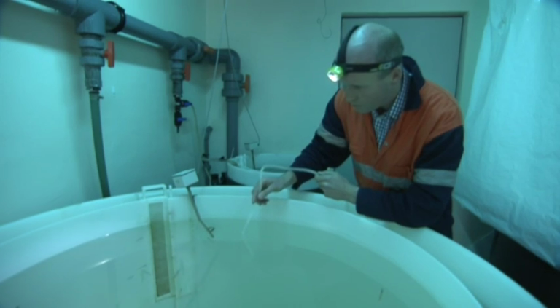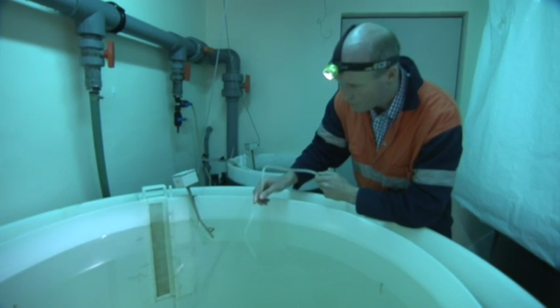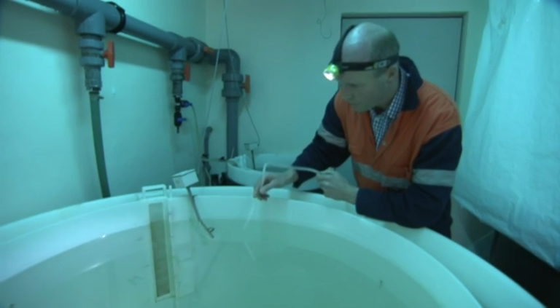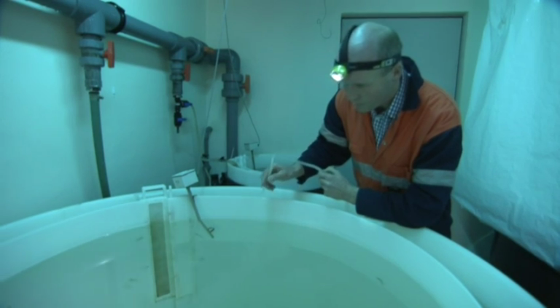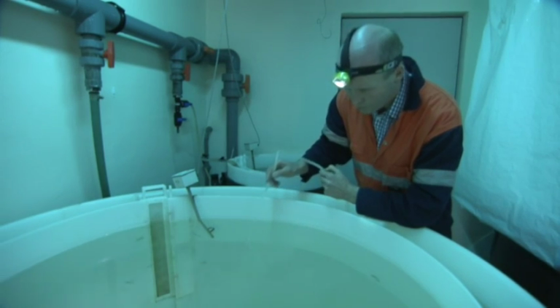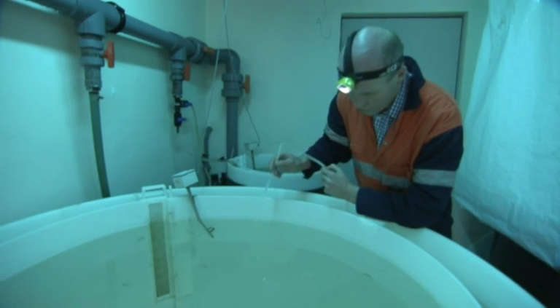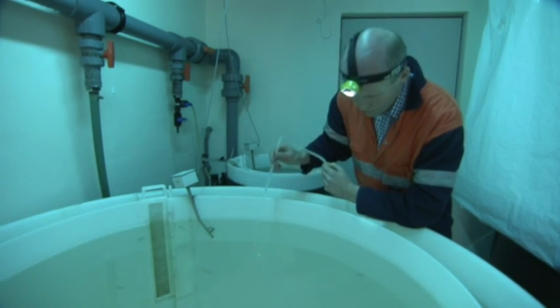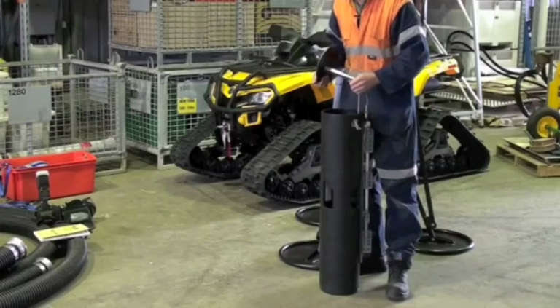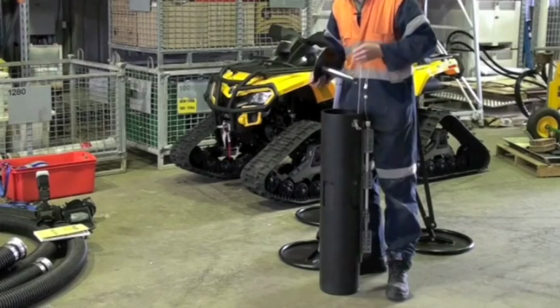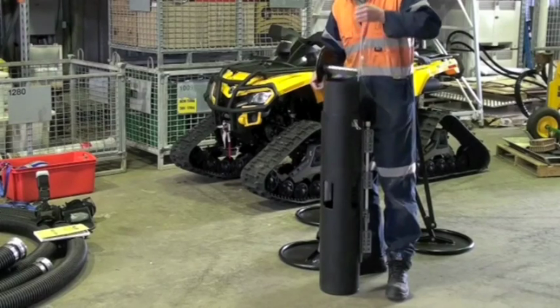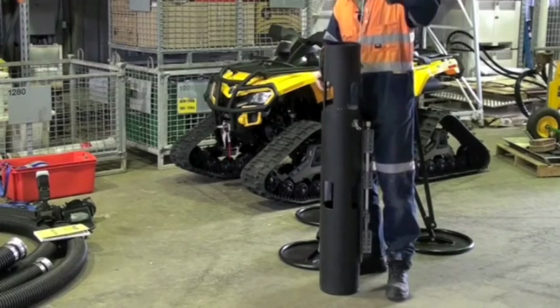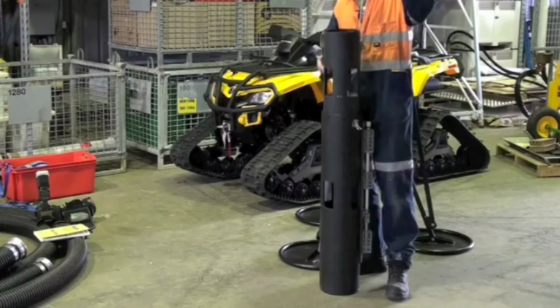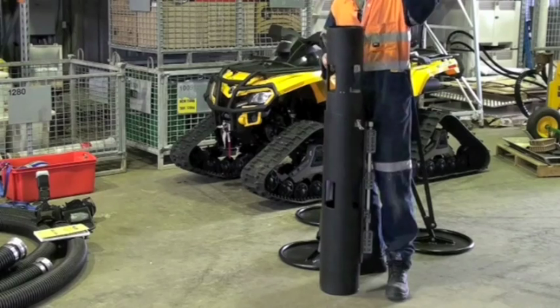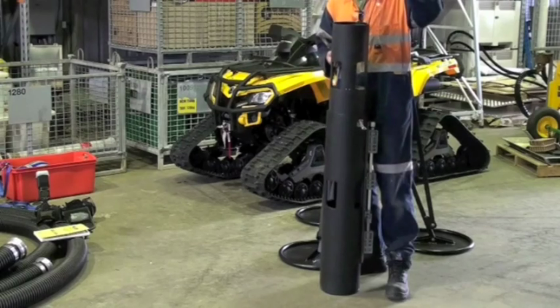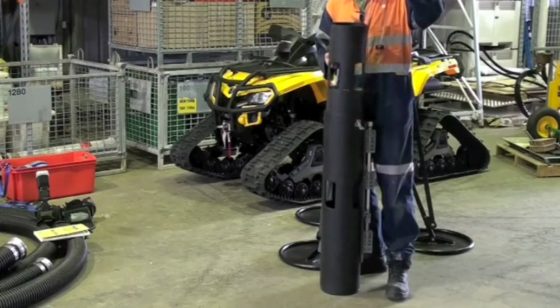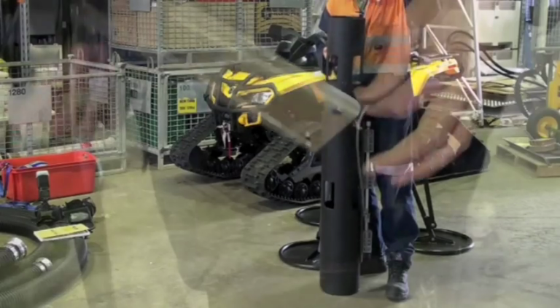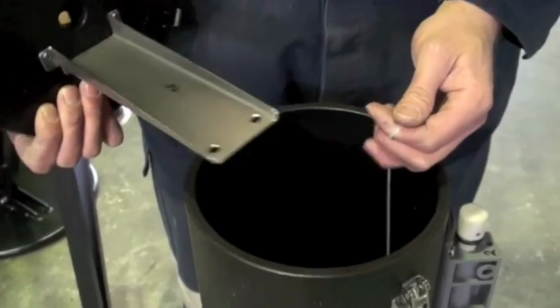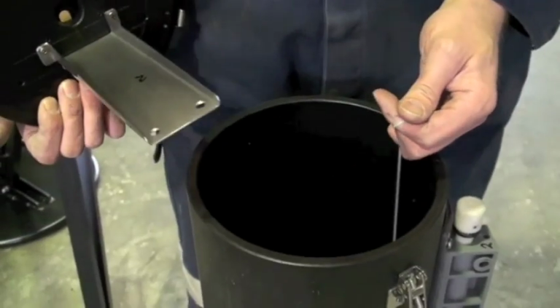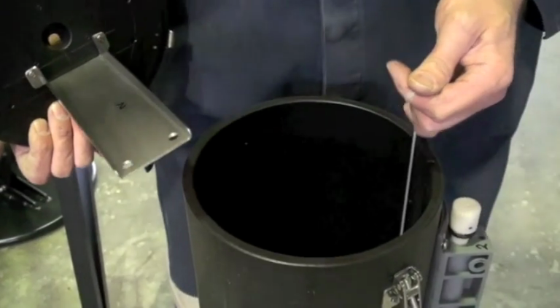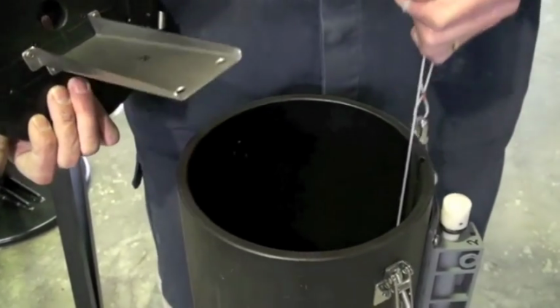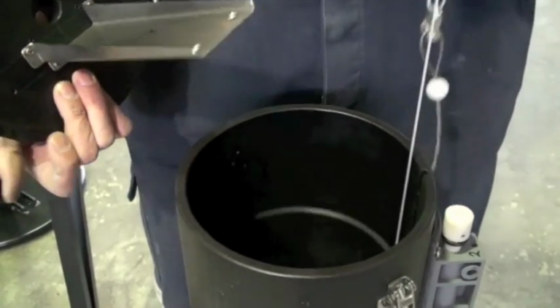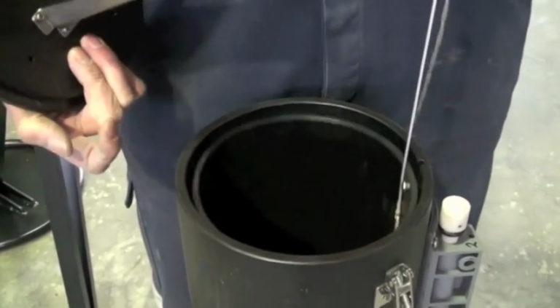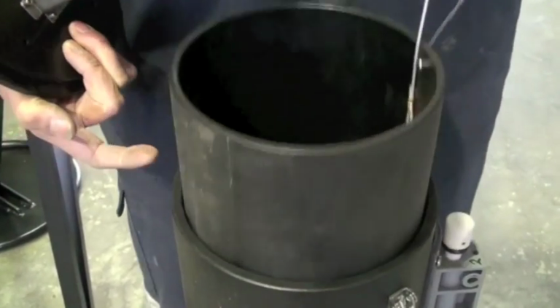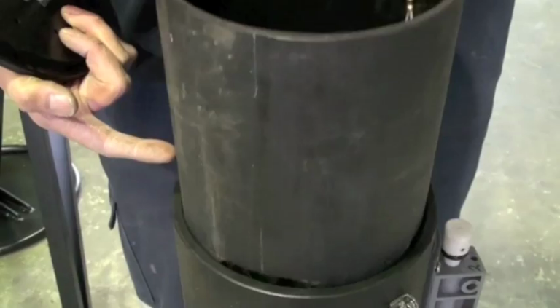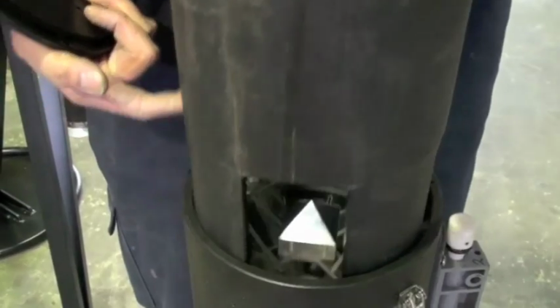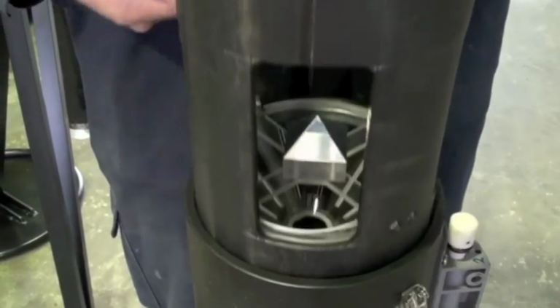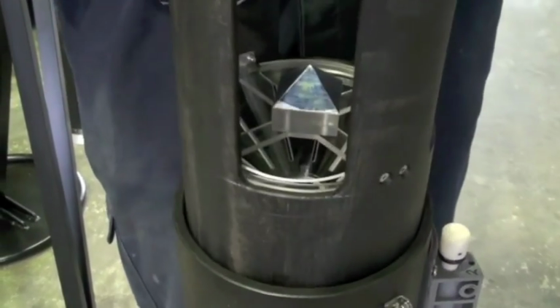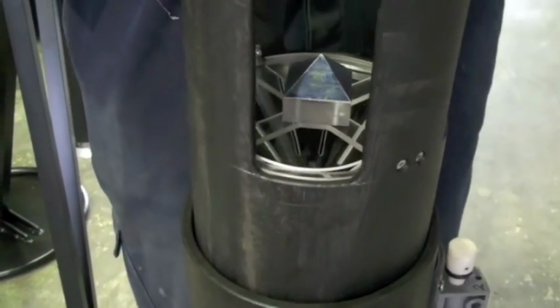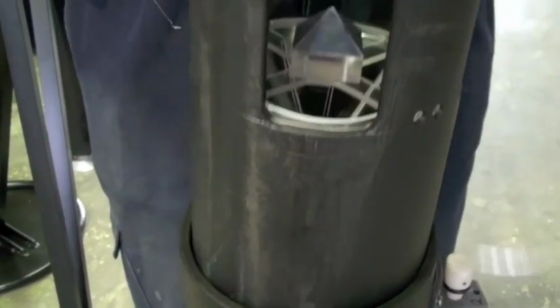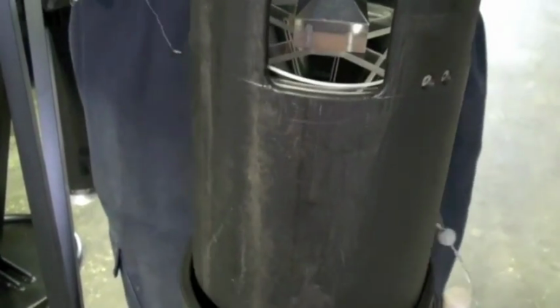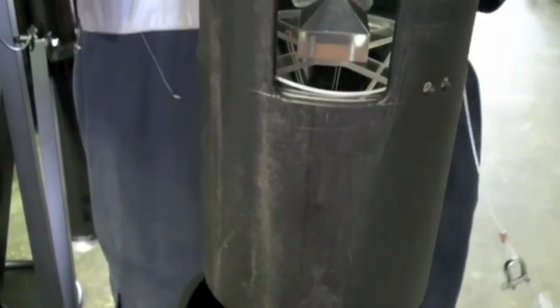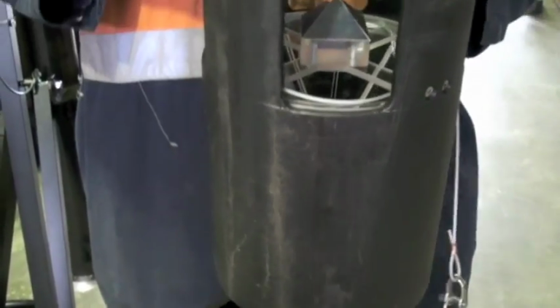So we're taking a light trap that mounts directly onto the CTD rosette — that is the oceanographic device that's usually used for taking water samples from the deep ocean.